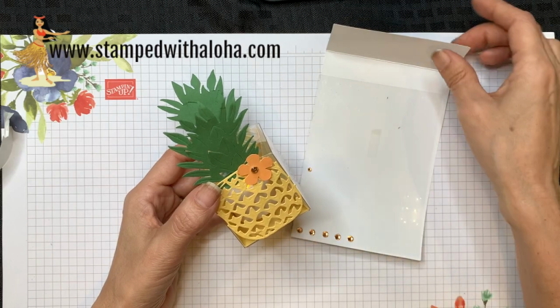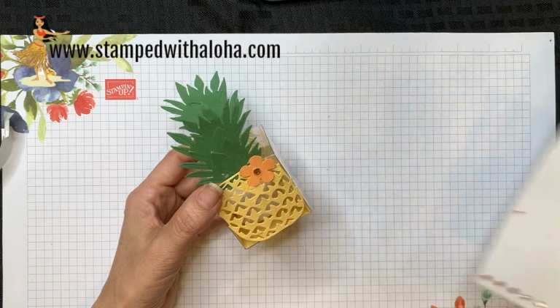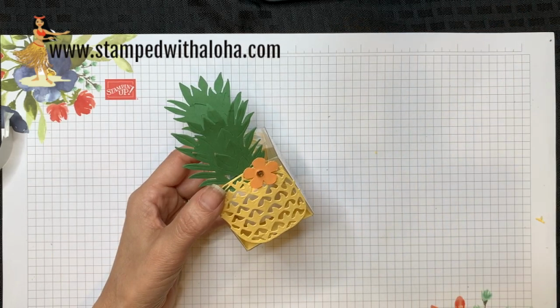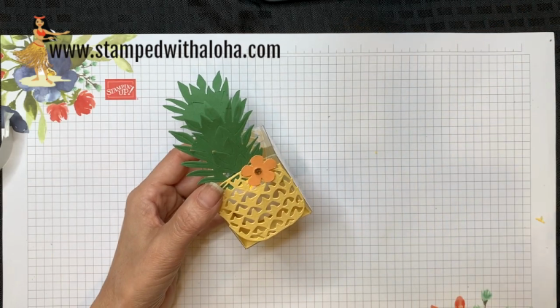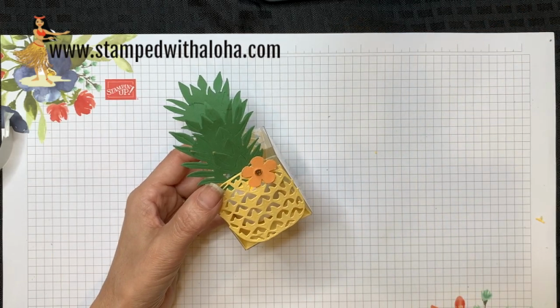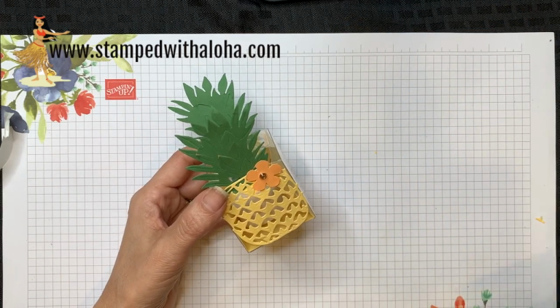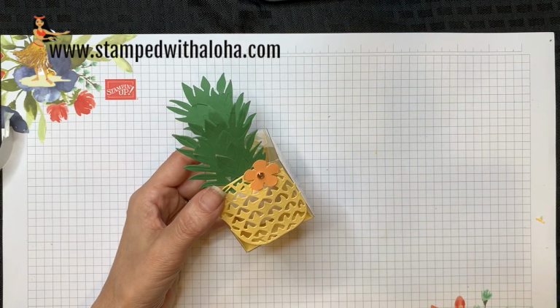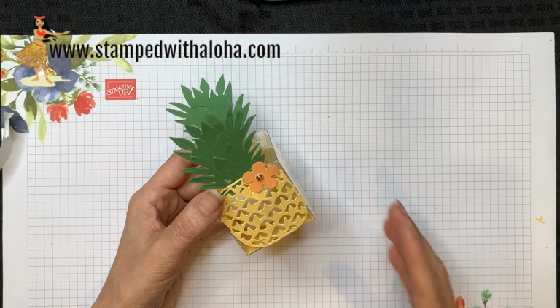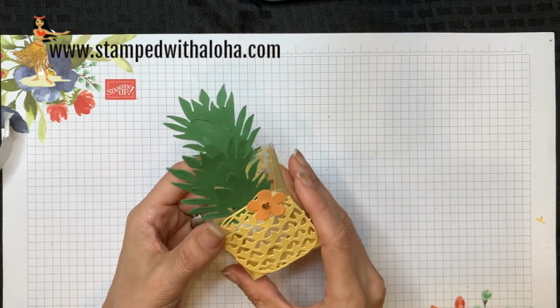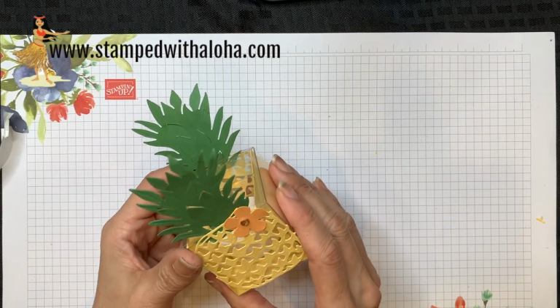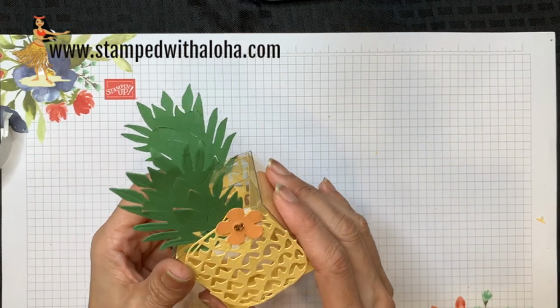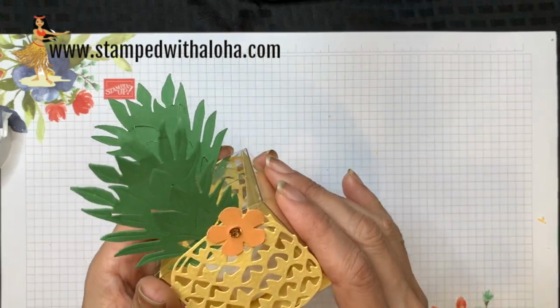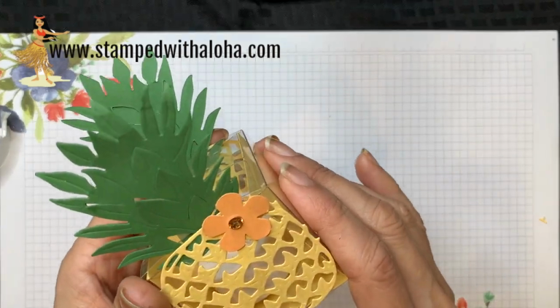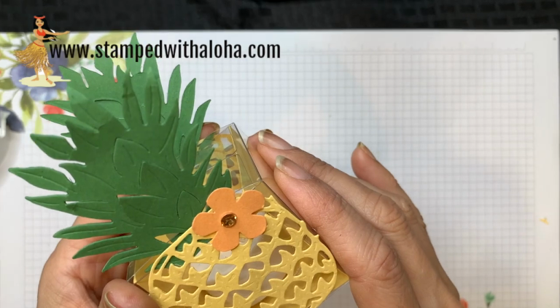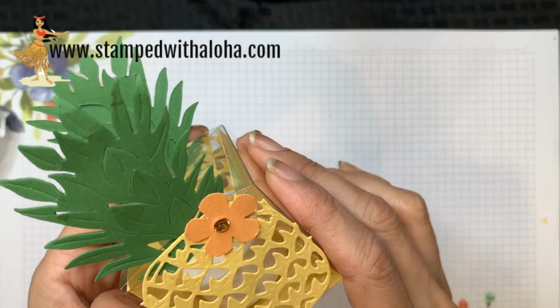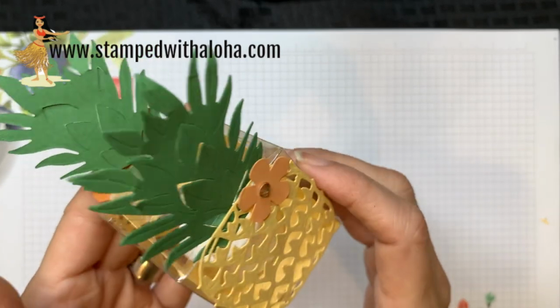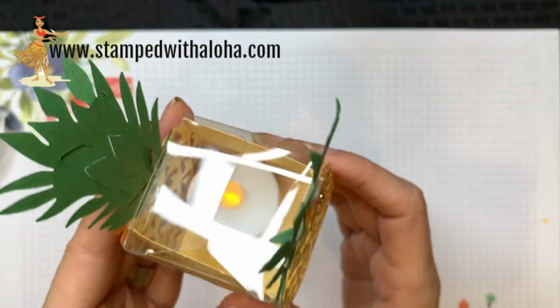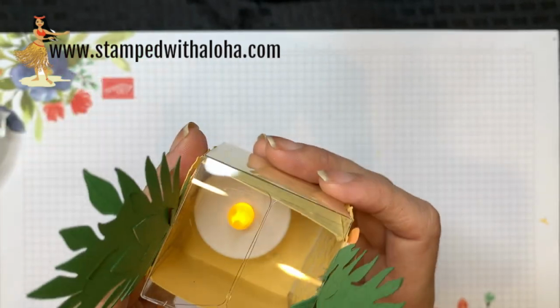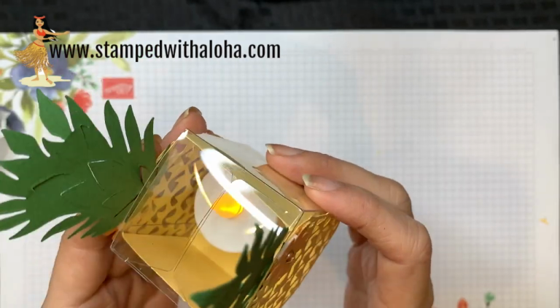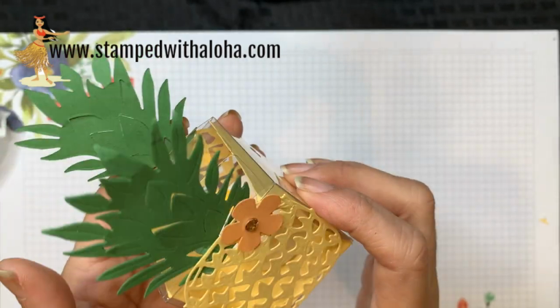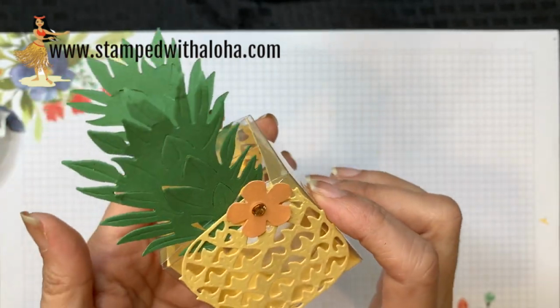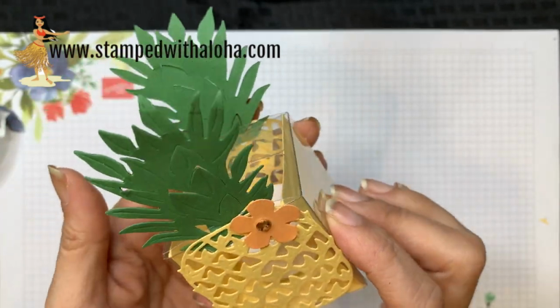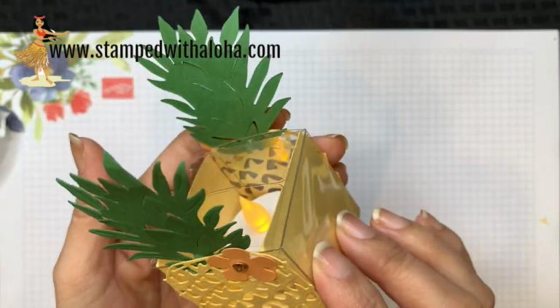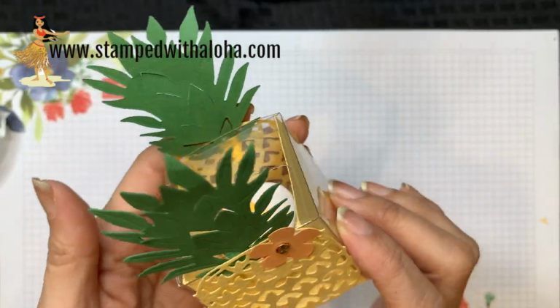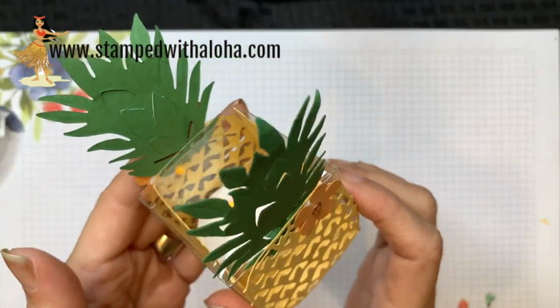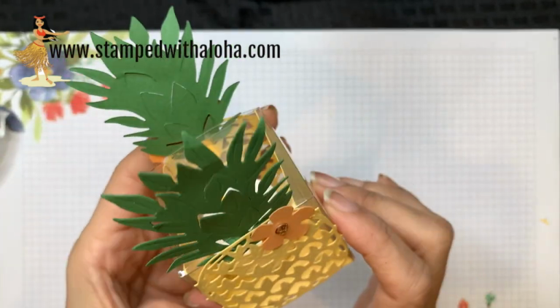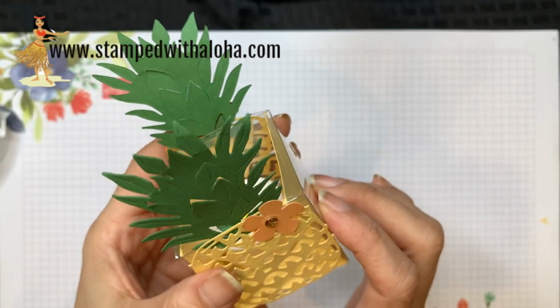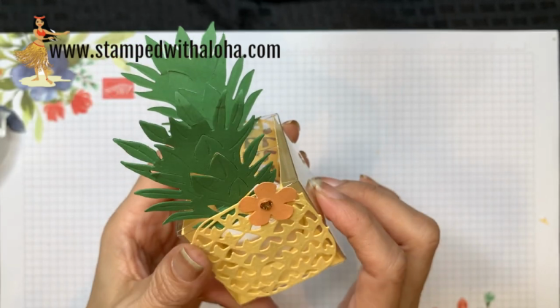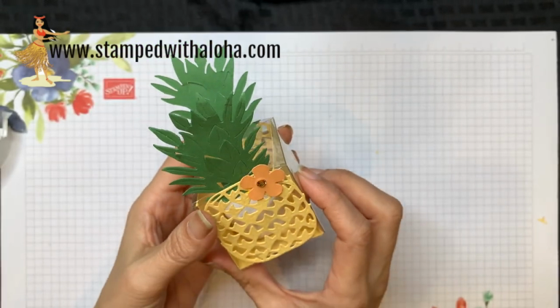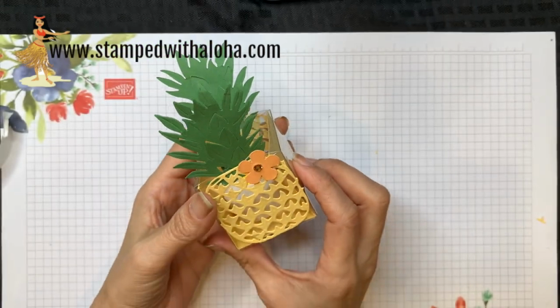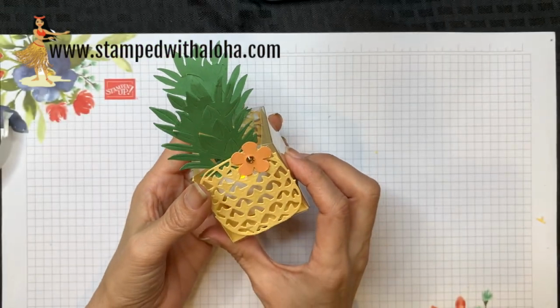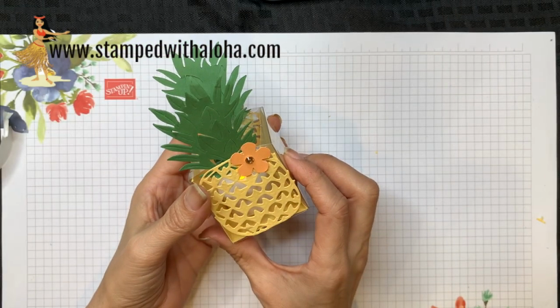Well, I hope you enjoyed learning how to make this project. The In The Tropic dies are just gorgeous, and you know me, I love pineapples — I really love these dies and I know I'll be using them on many more projects. Thanks so much for watching. Aloha!